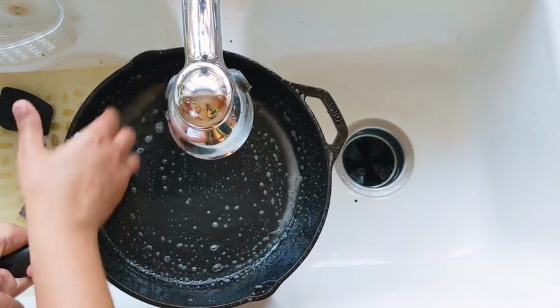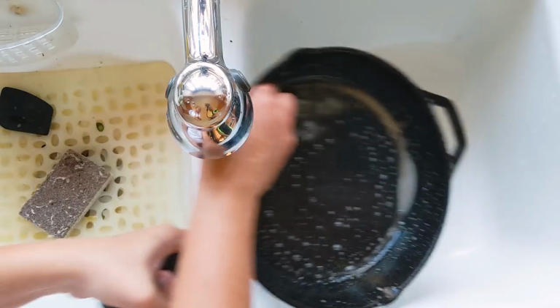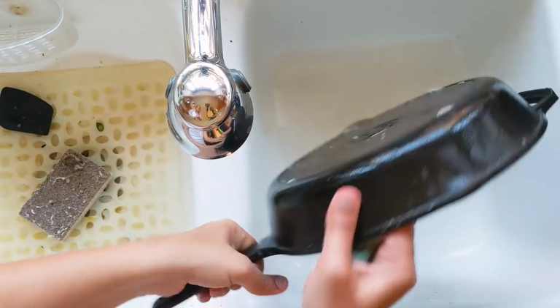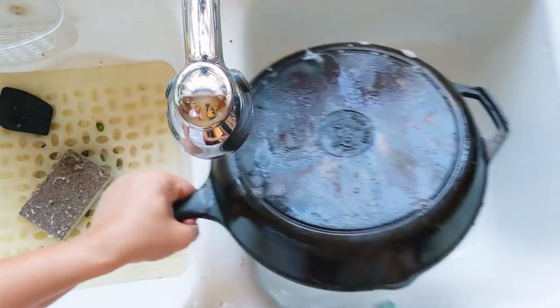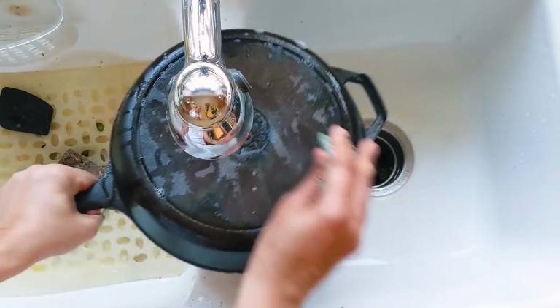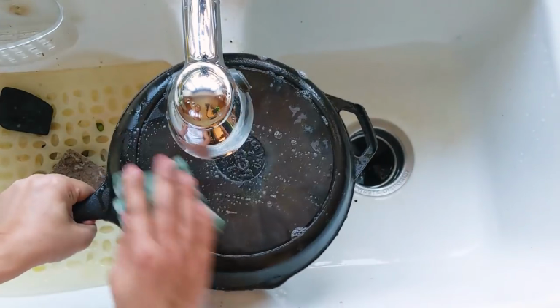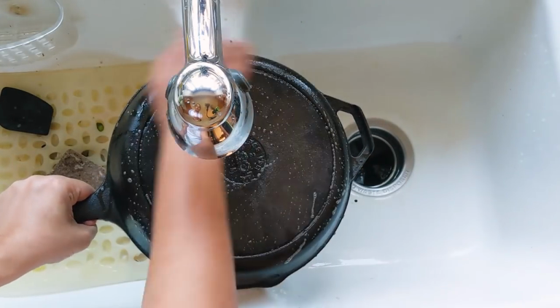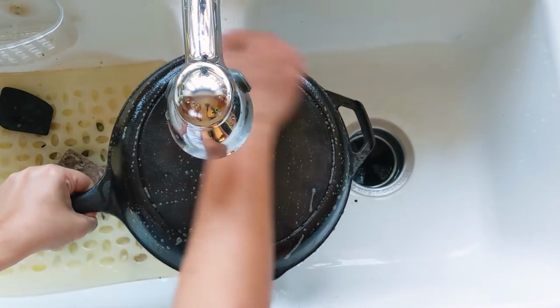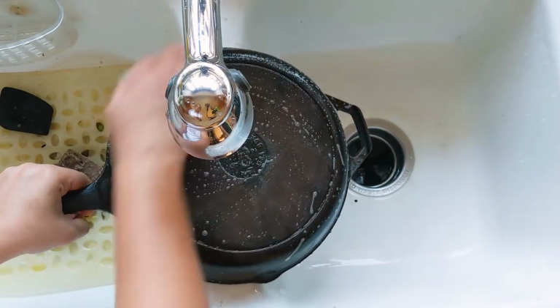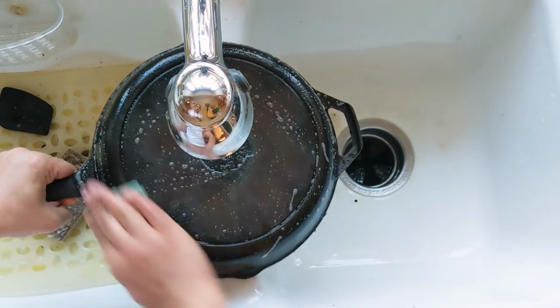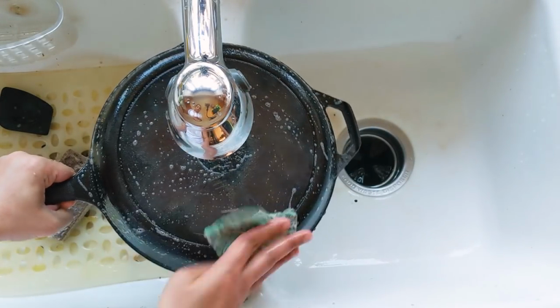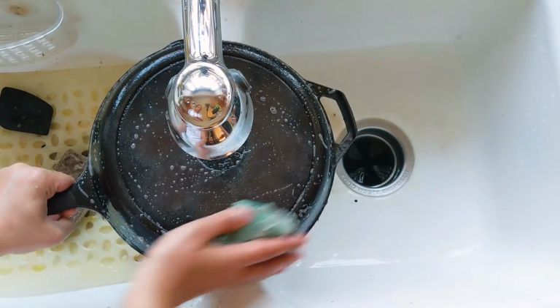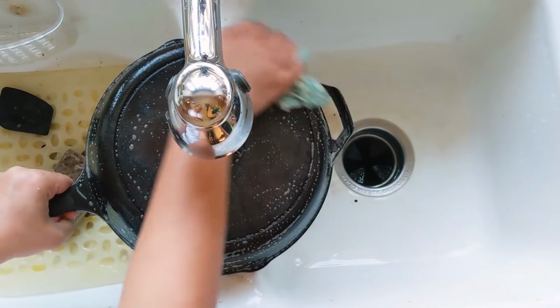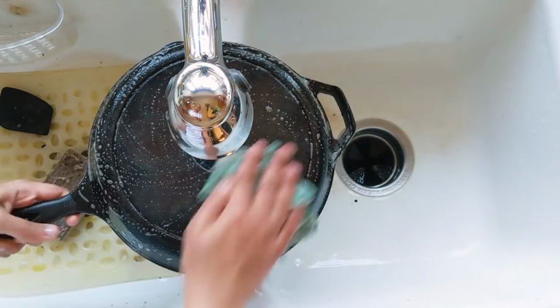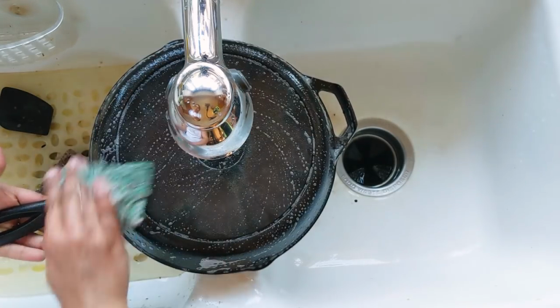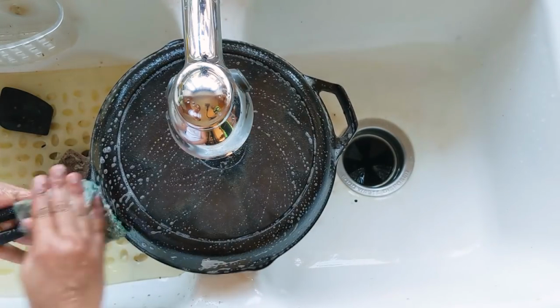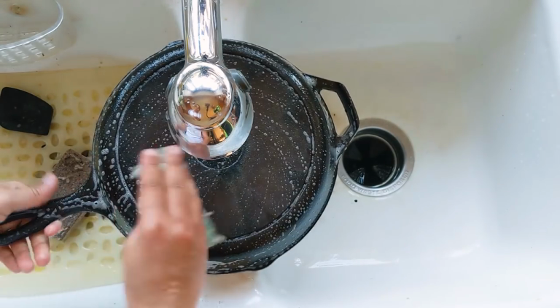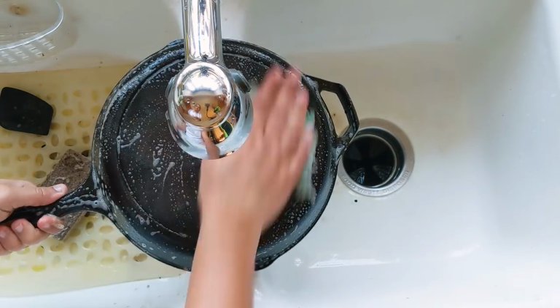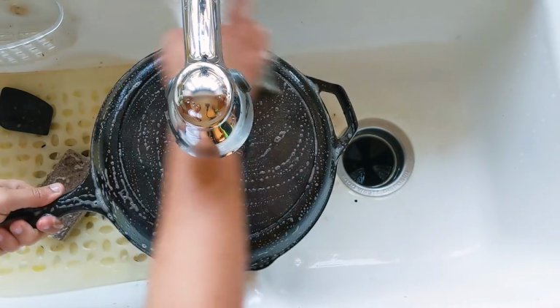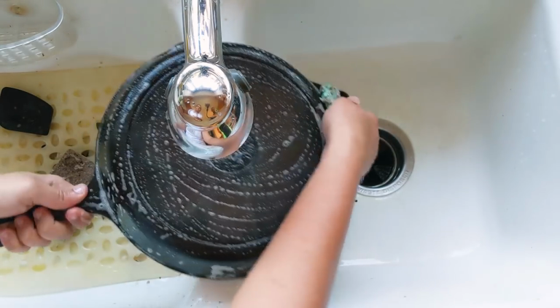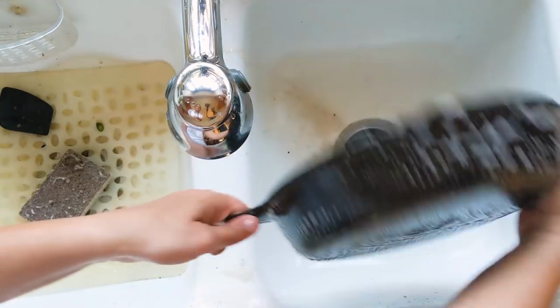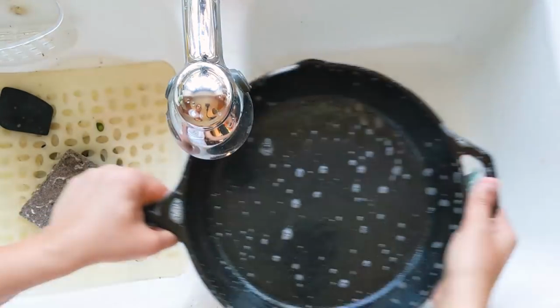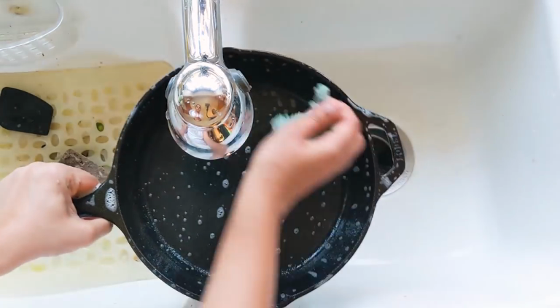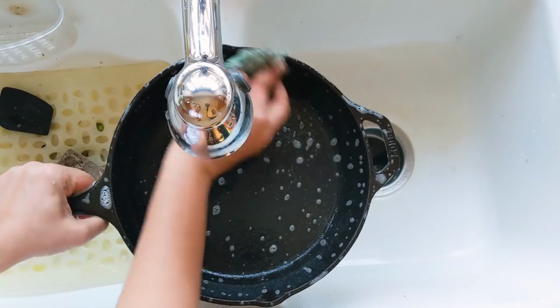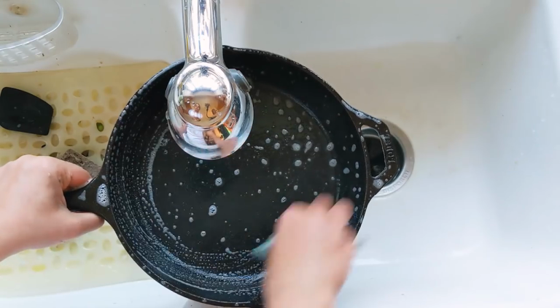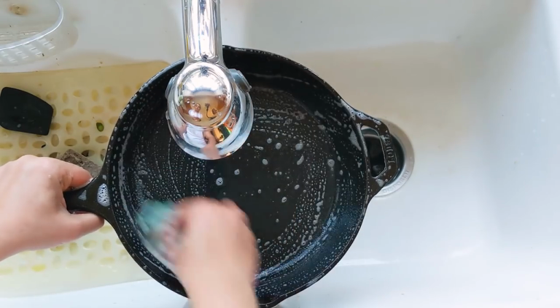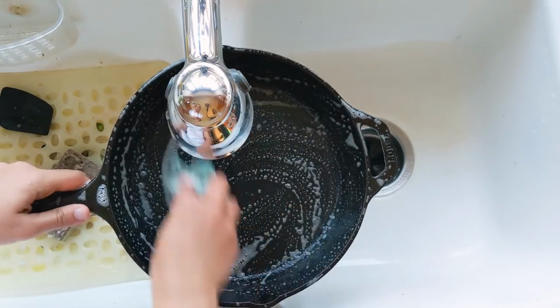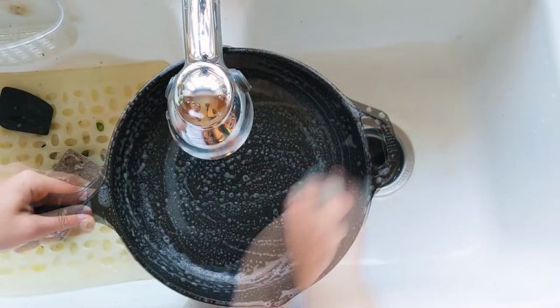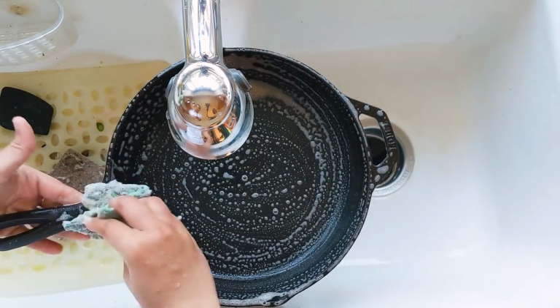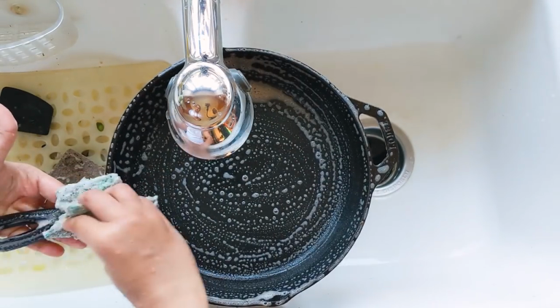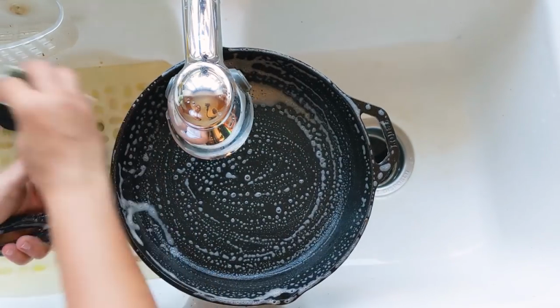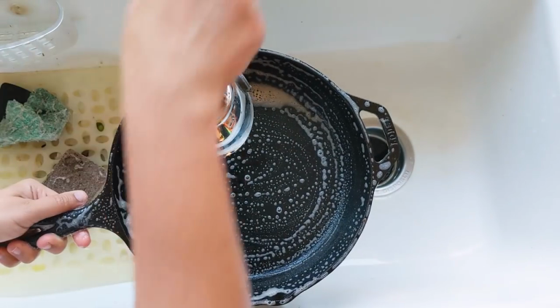The inside is all good. For the outside, I'm just going to clean a little bit. Actually, you don't need to use both Bon Ami powder and dish soap — you can use either one. It's just me, I got used to the habit of adding both.